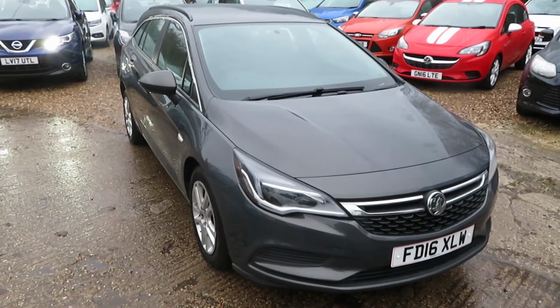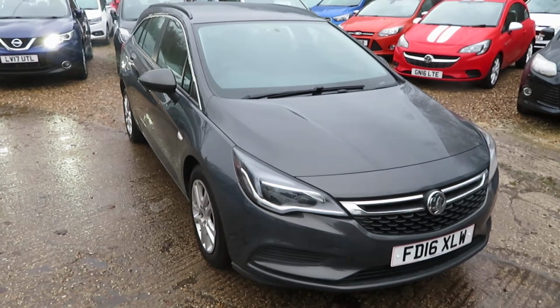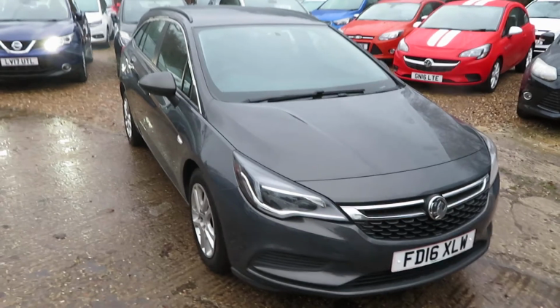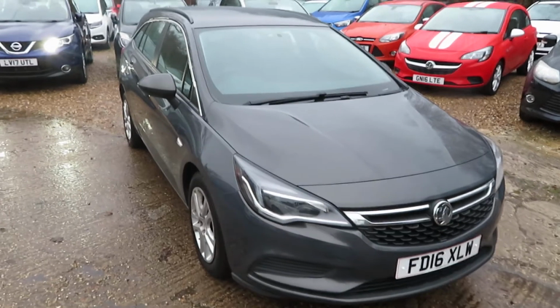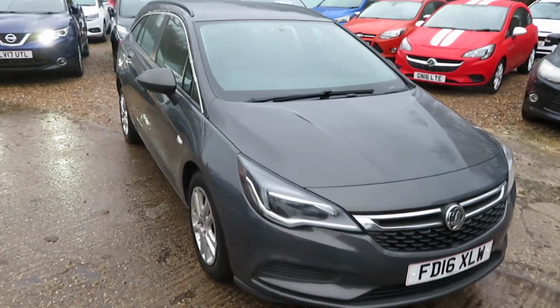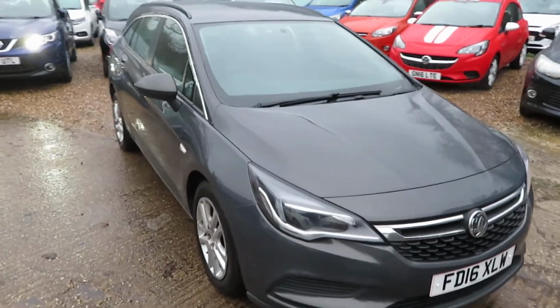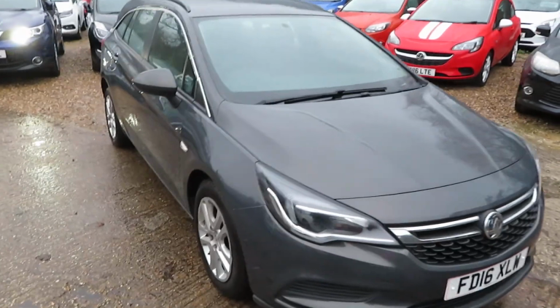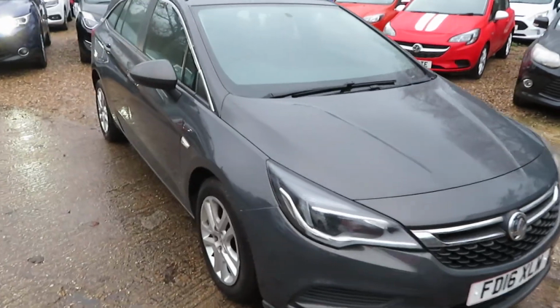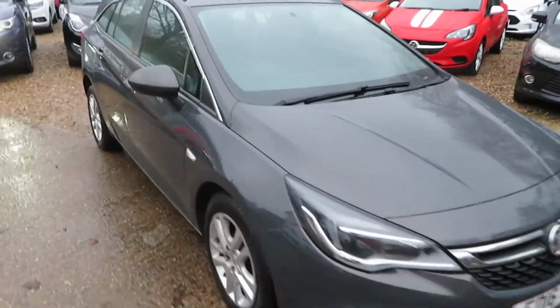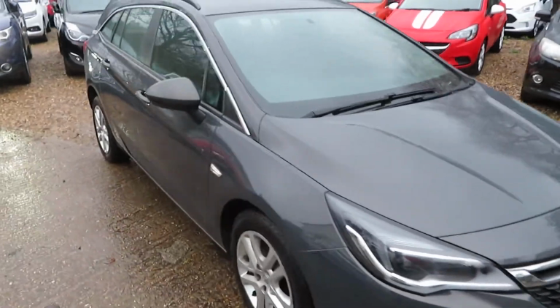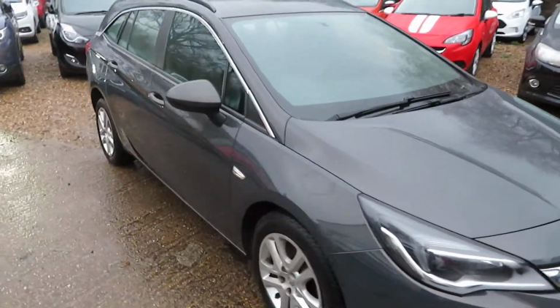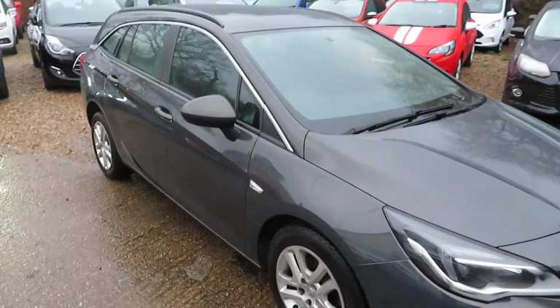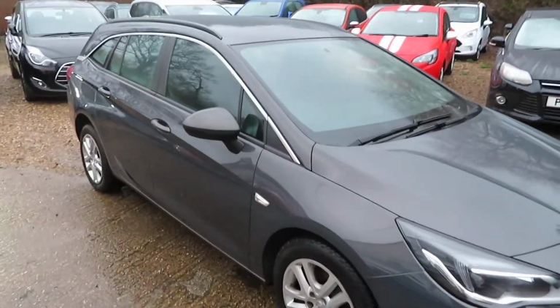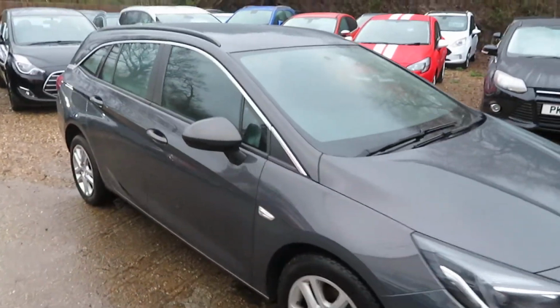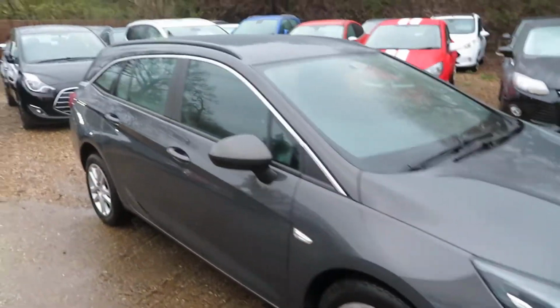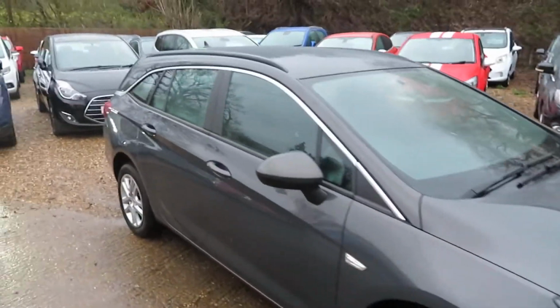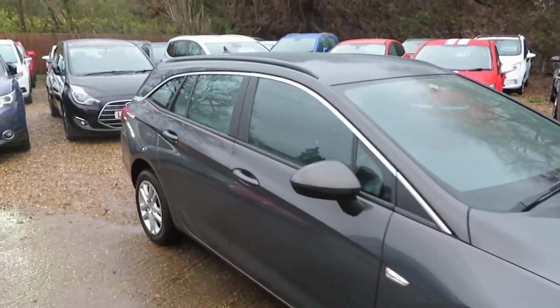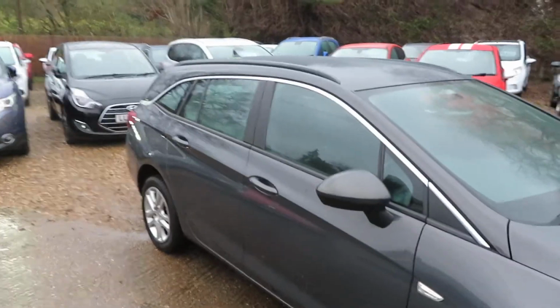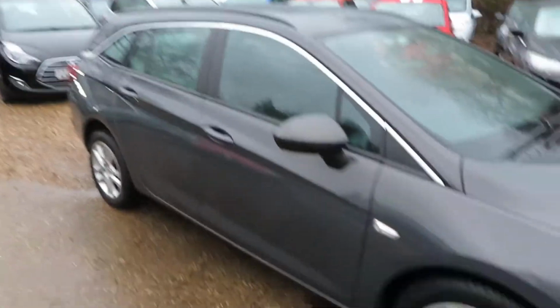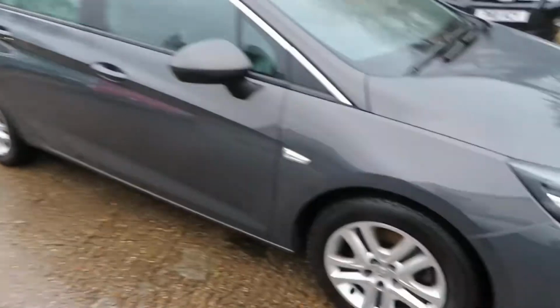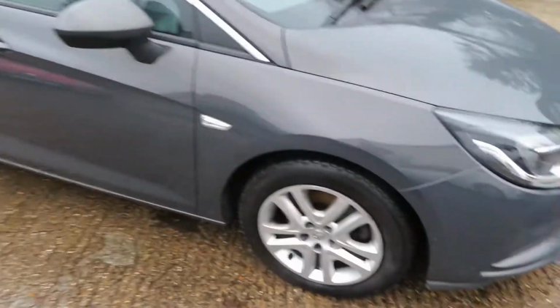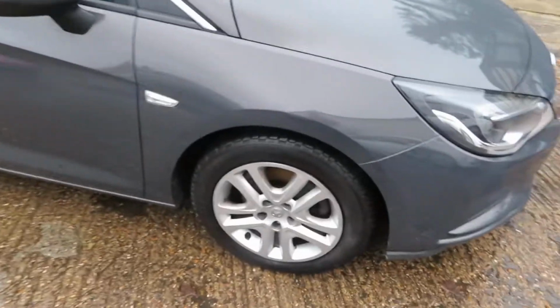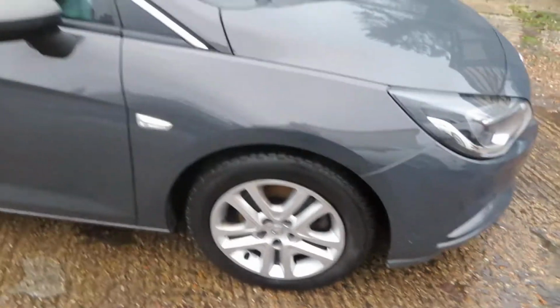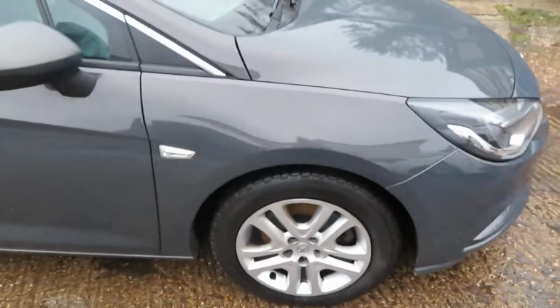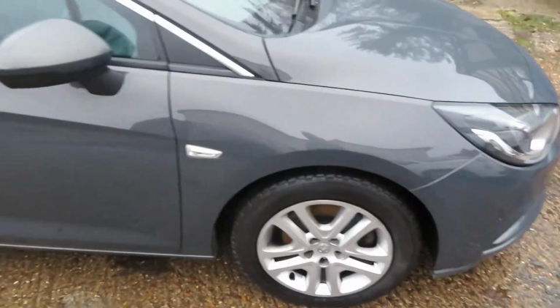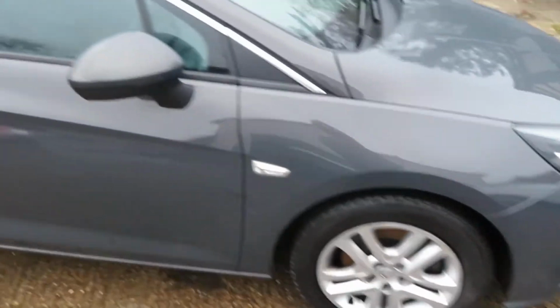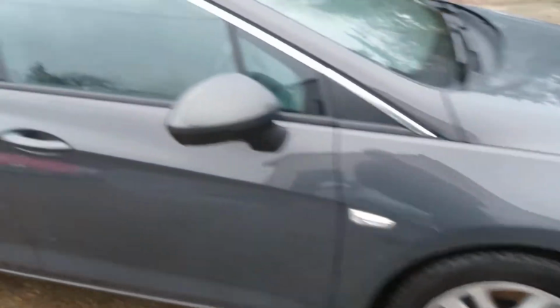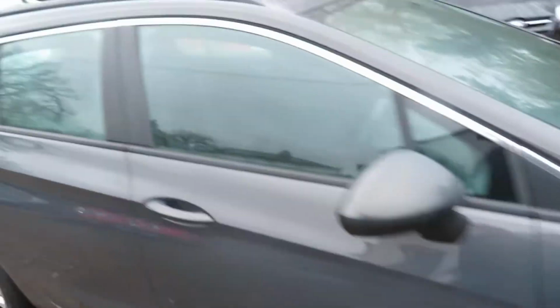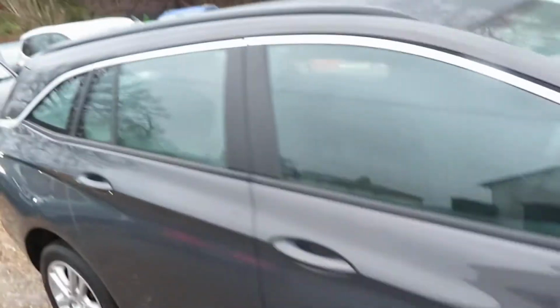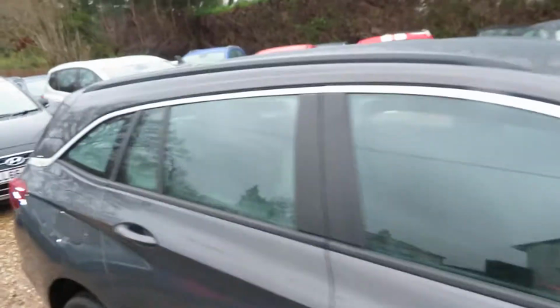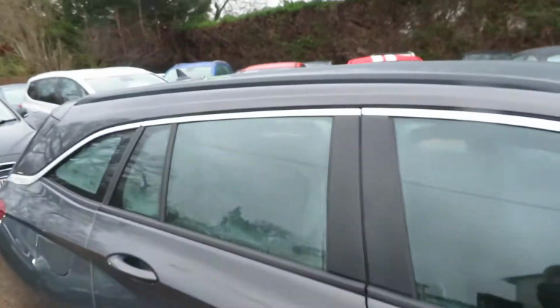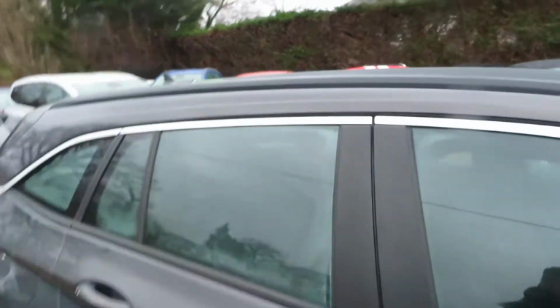Good afternoon. Here we've got an Astra K Sports Tourer — basically it's an Astra estate, K being the new shape Astra.